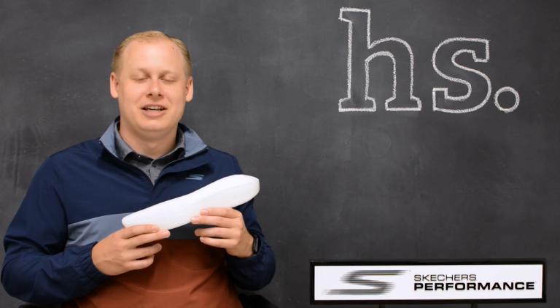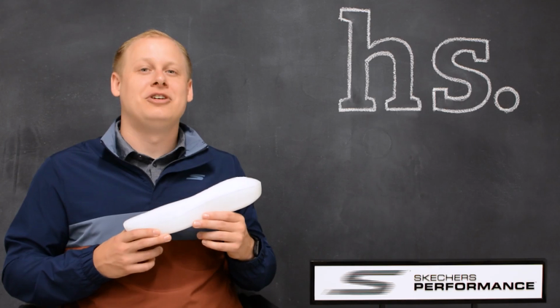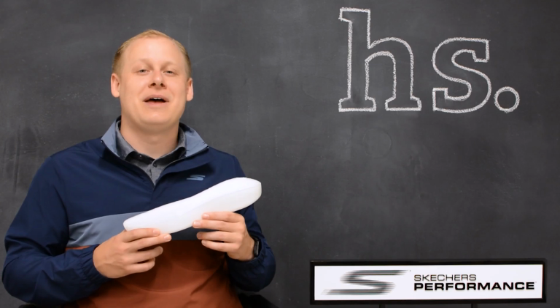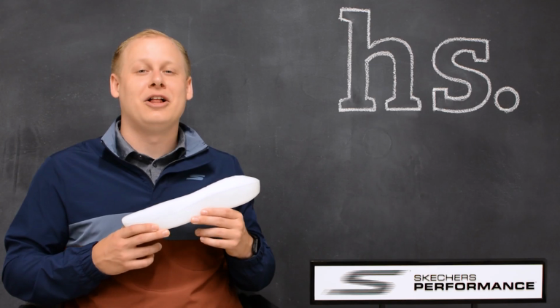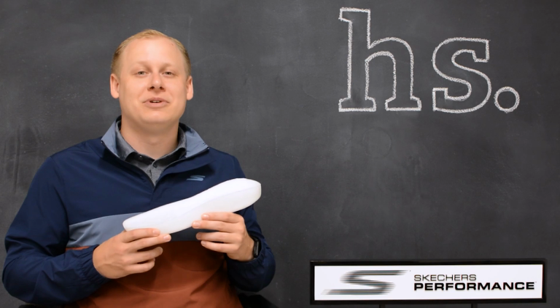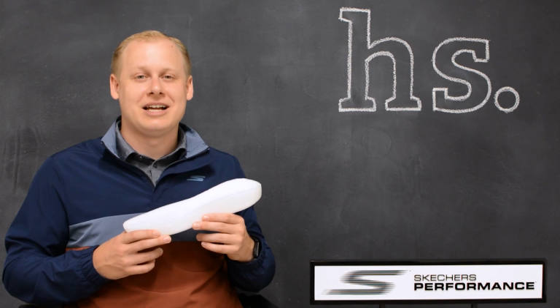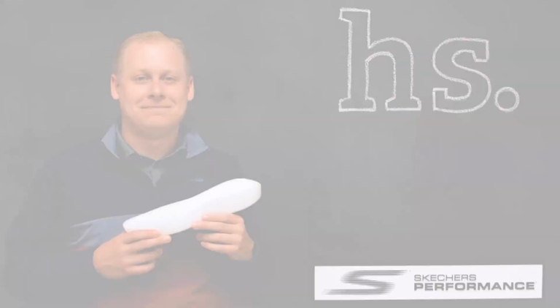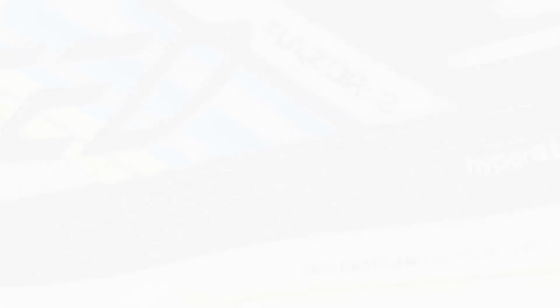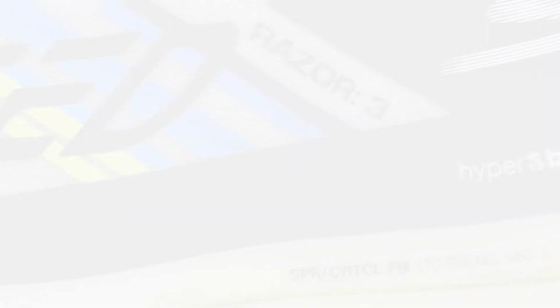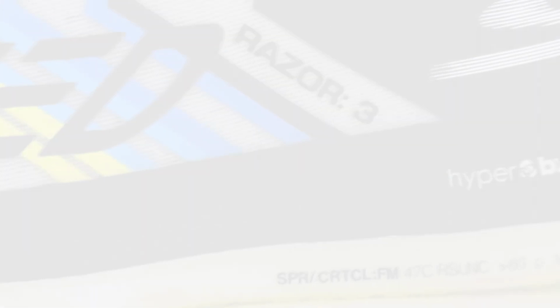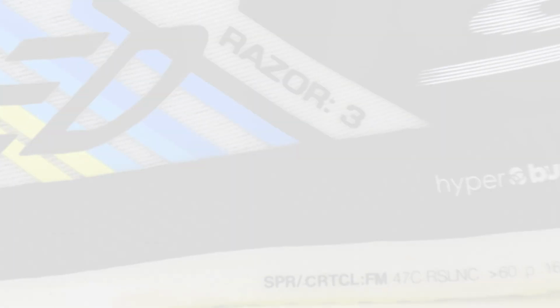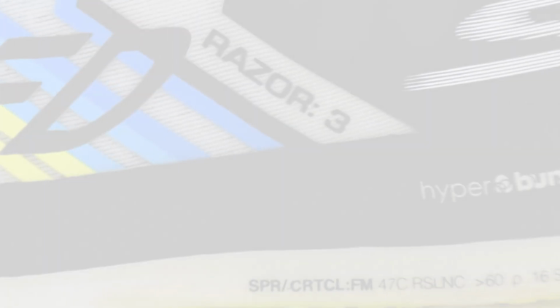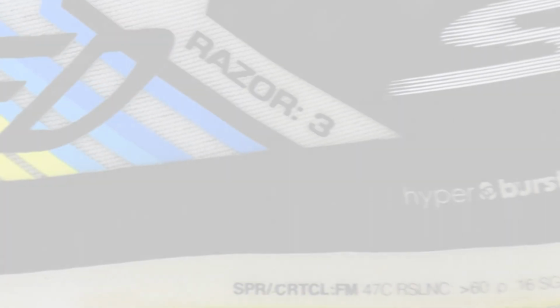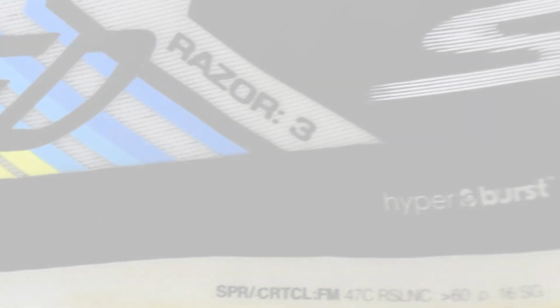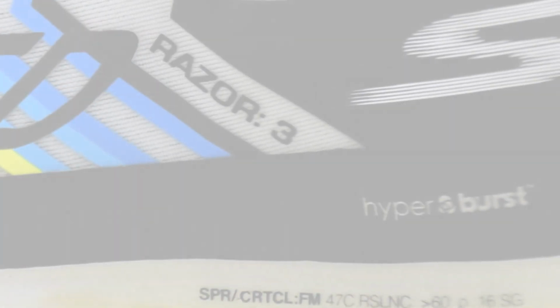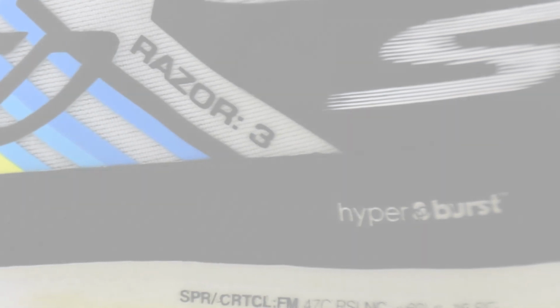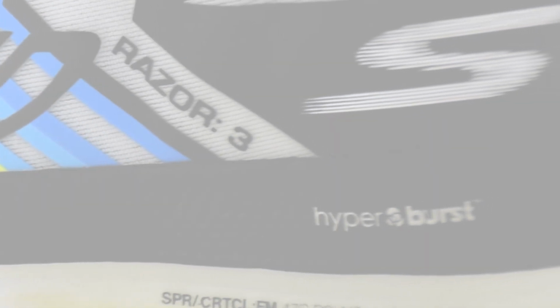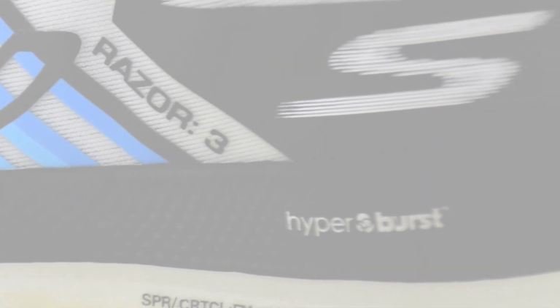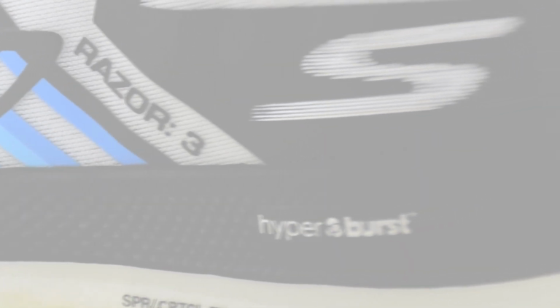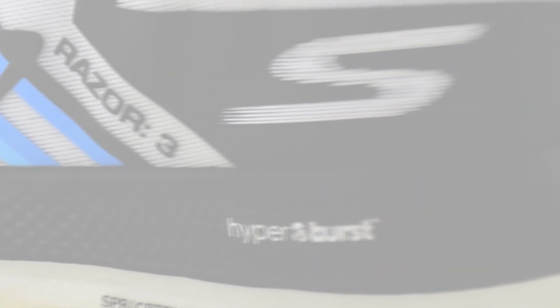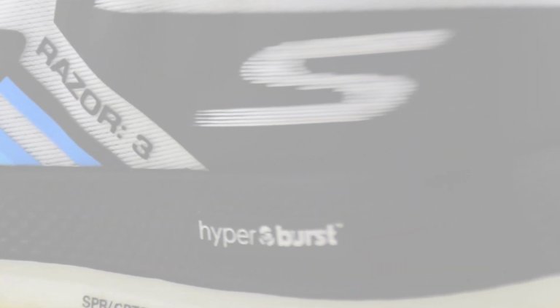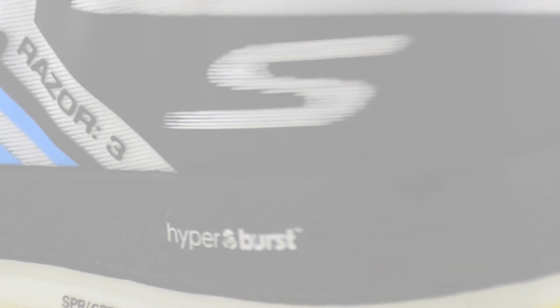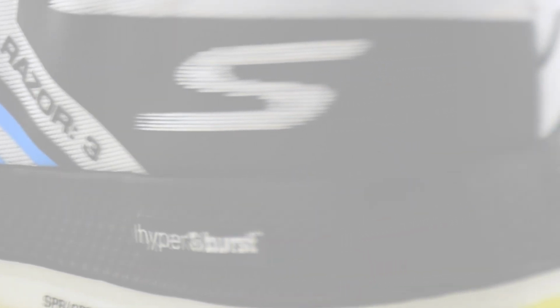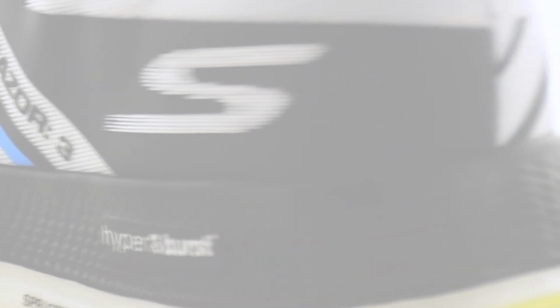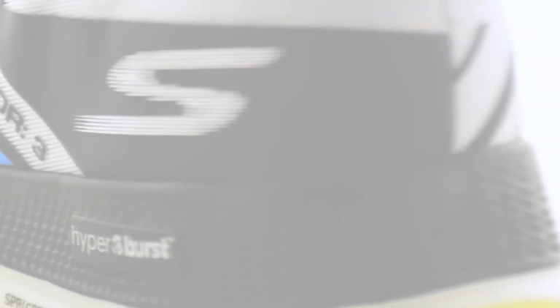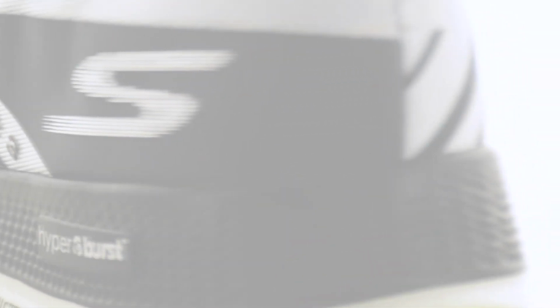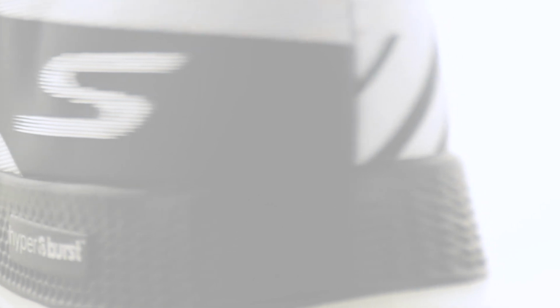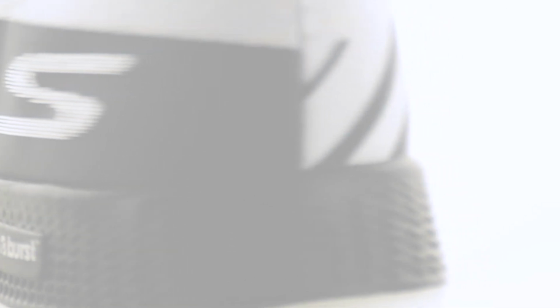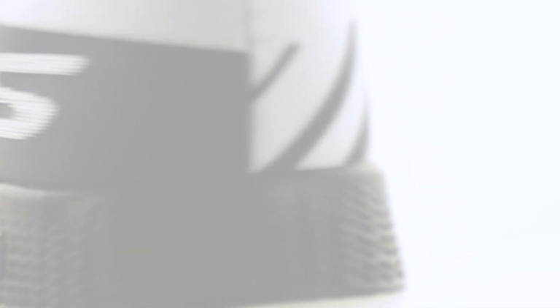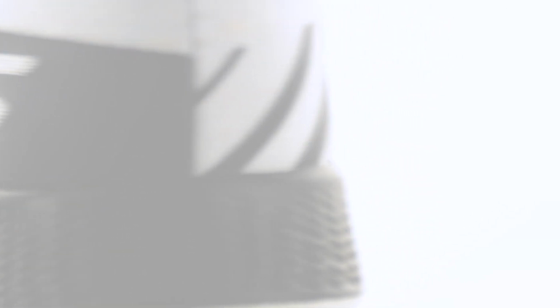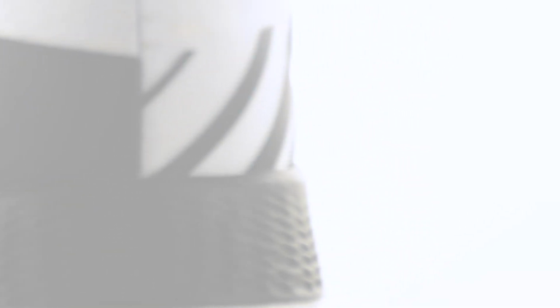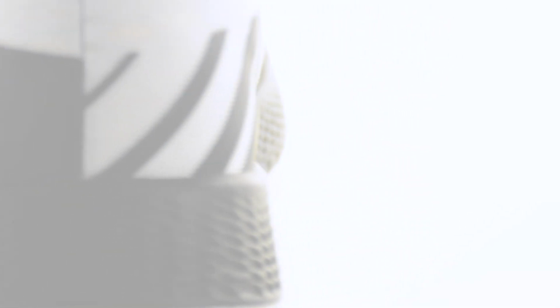Be sure to check them out at holabirdsports.com. If you liked the video, give us a thumbs up and make sure to subscribe to stay up-to-date on all the latest news and information with Holabird Sports and Skechers Performance.